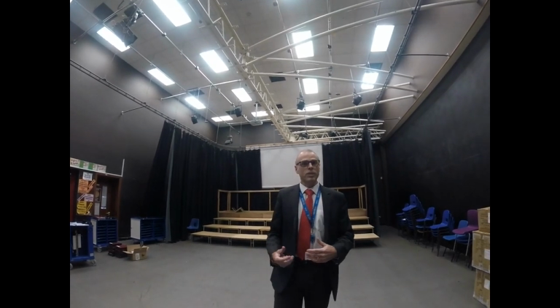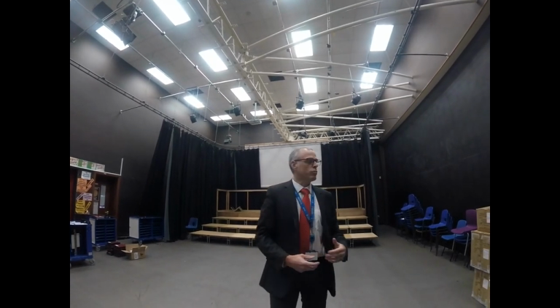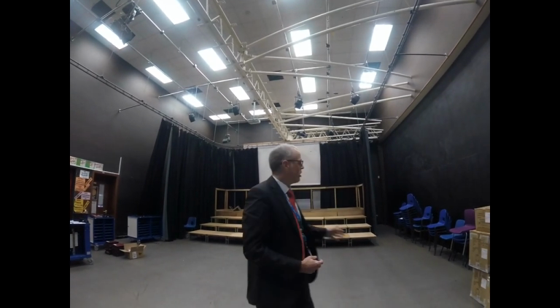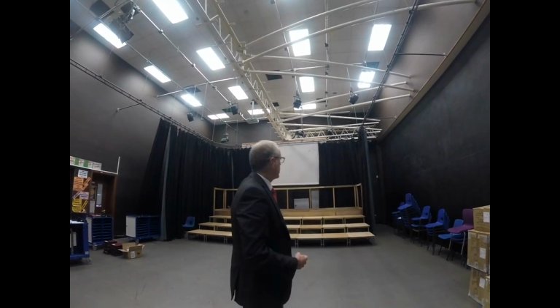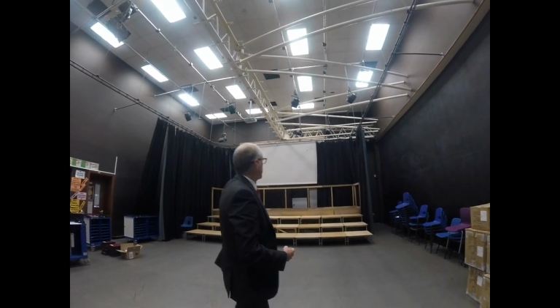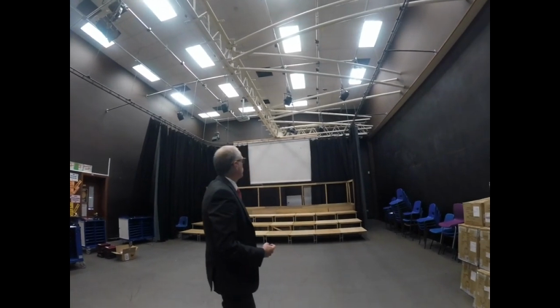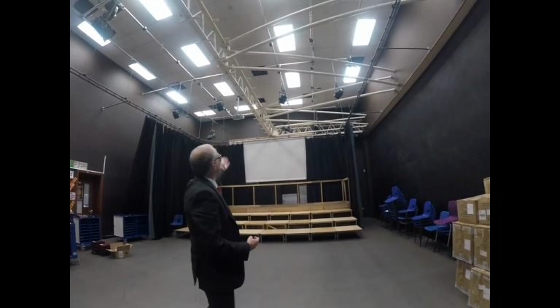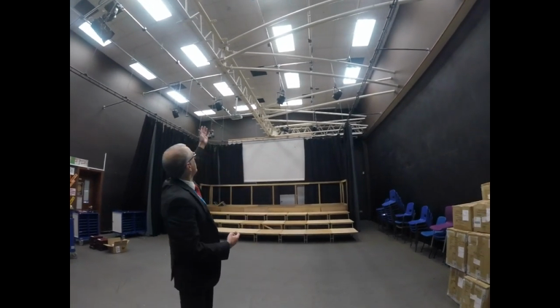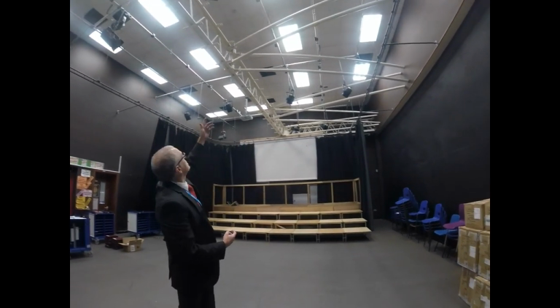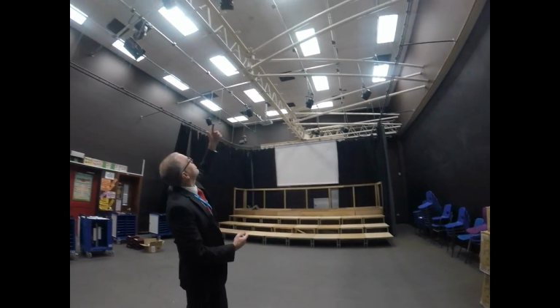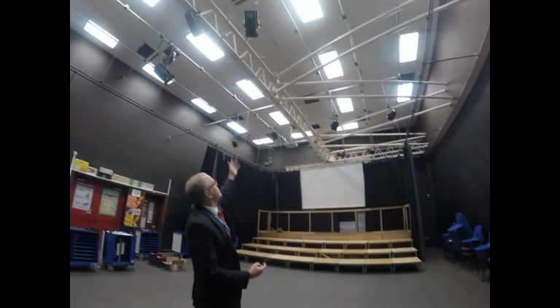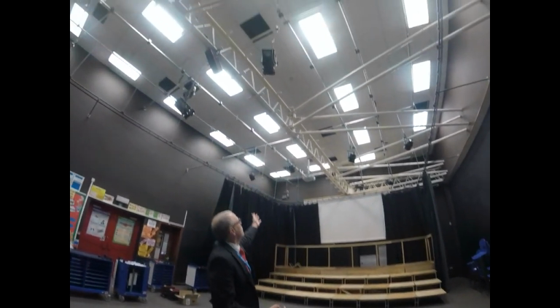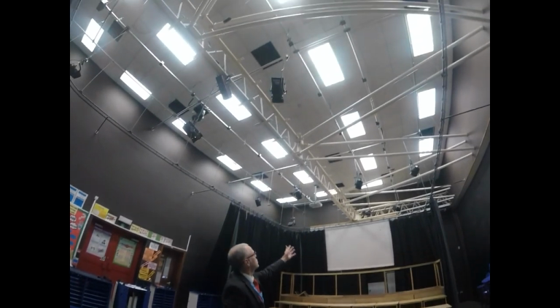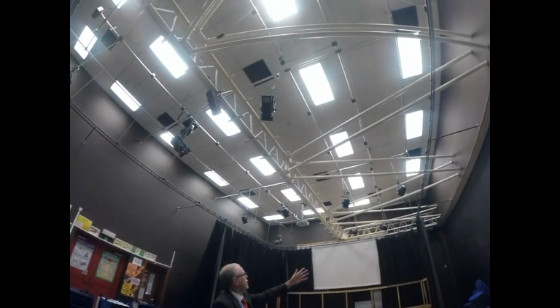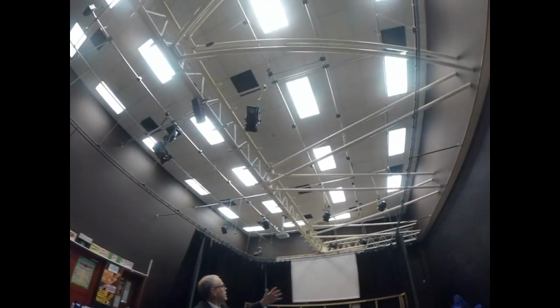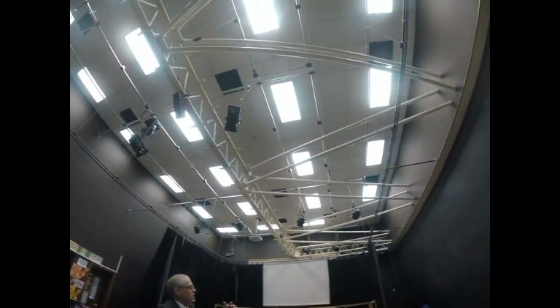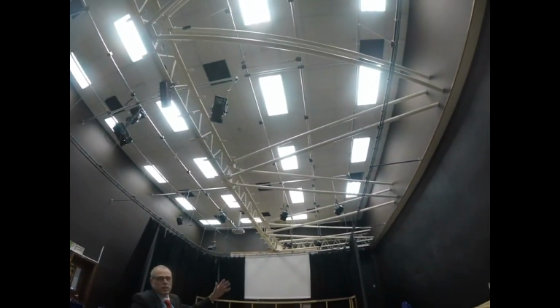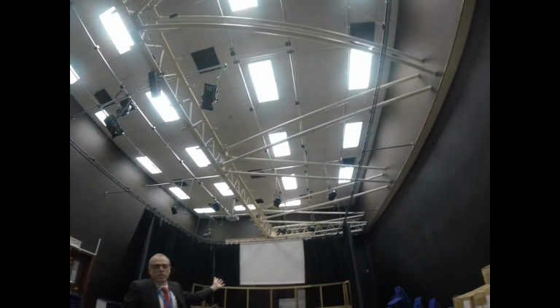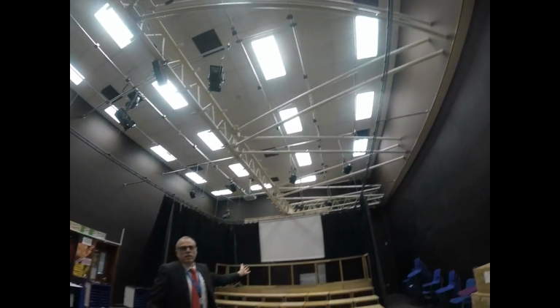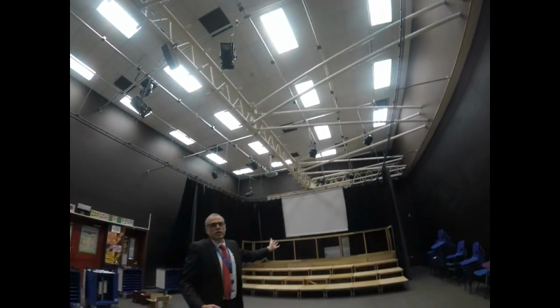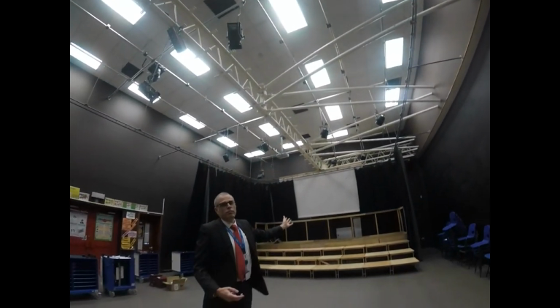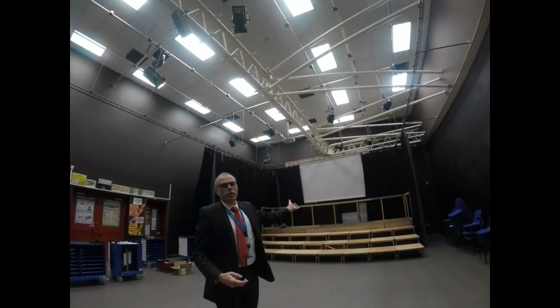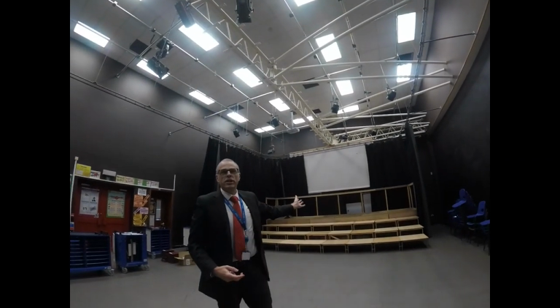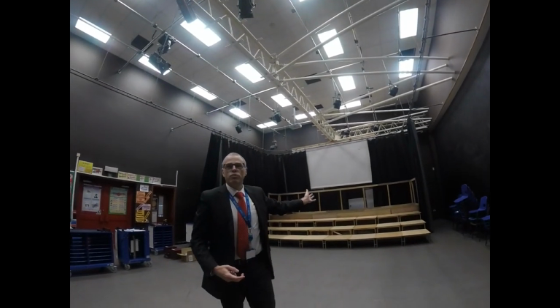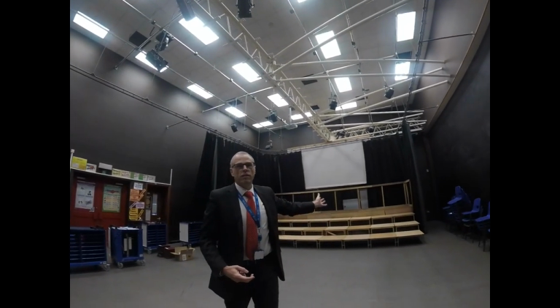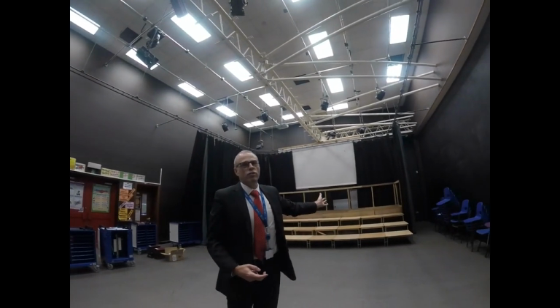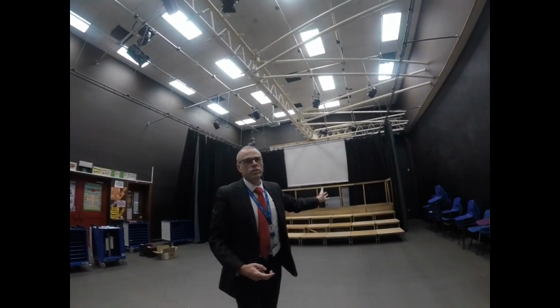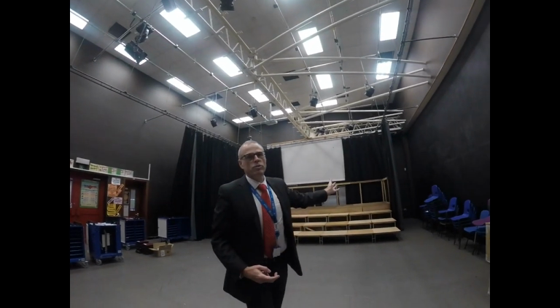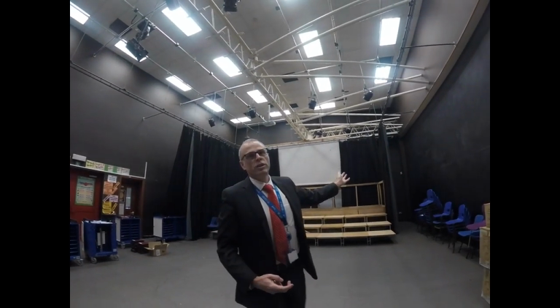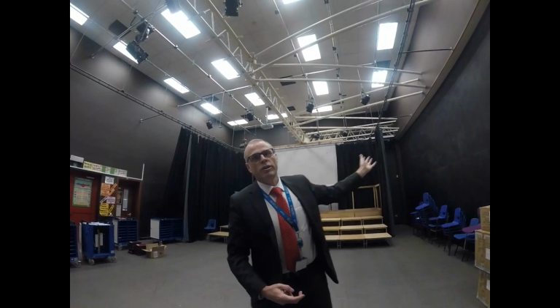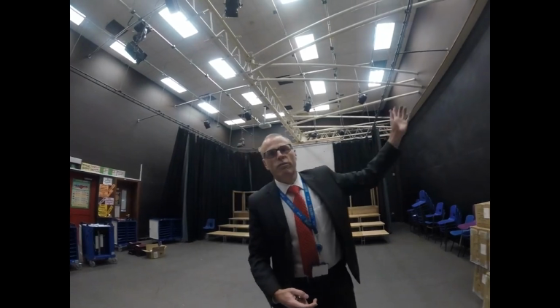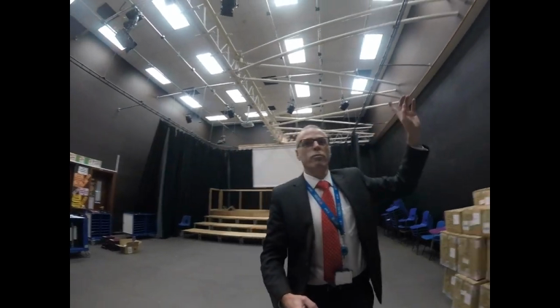So we've got our stage set up here. You can see all the lighting above us as well. It's a very impressive room — I love the drama studio. Okay, follow me.